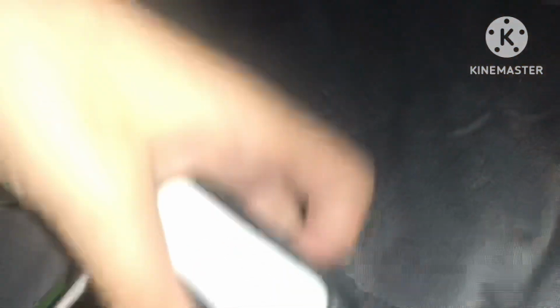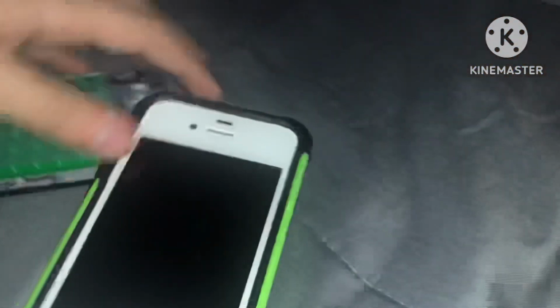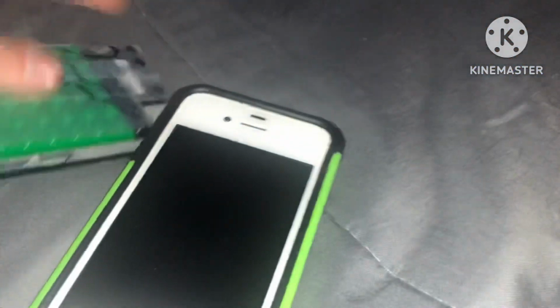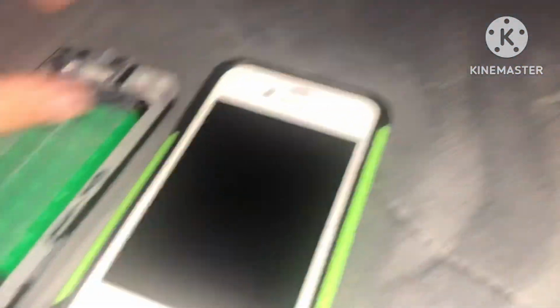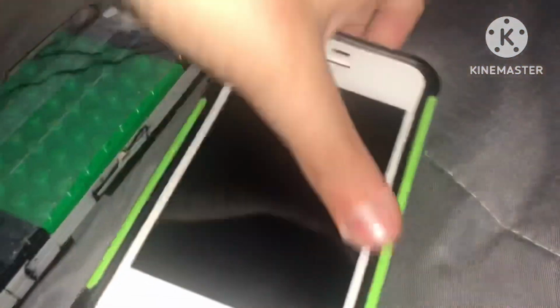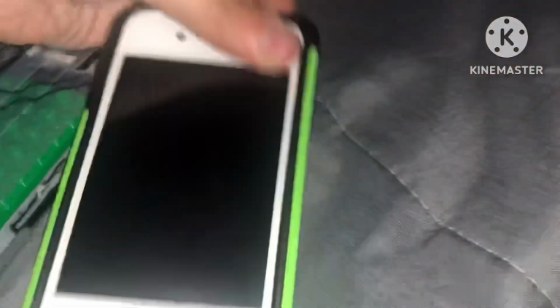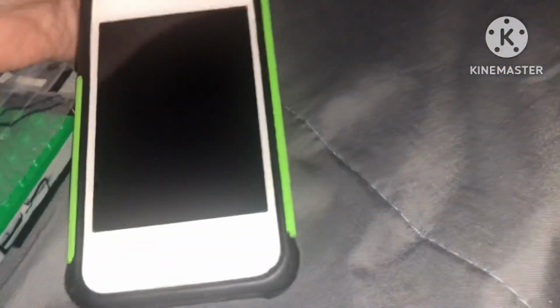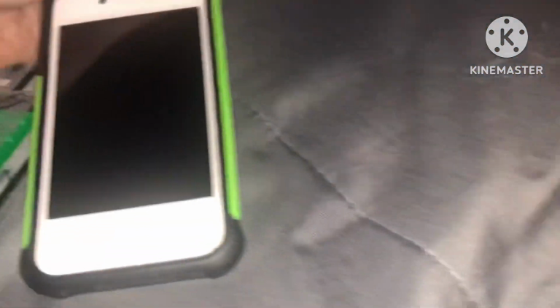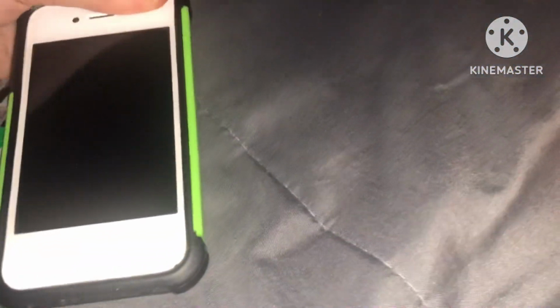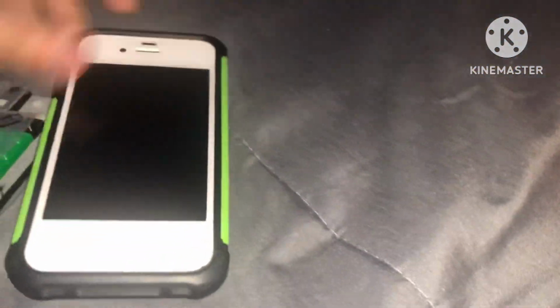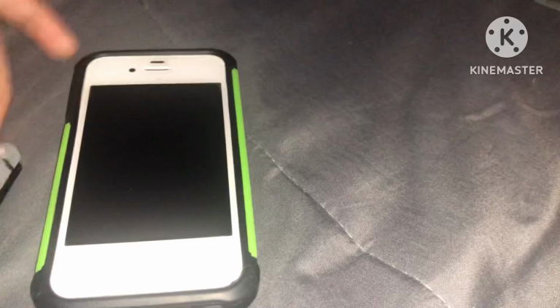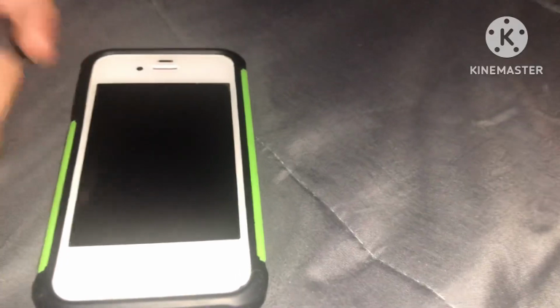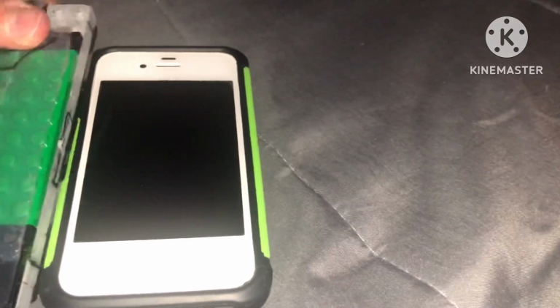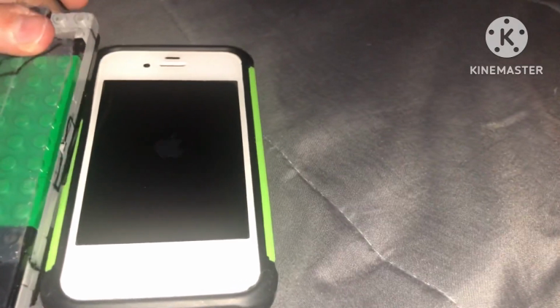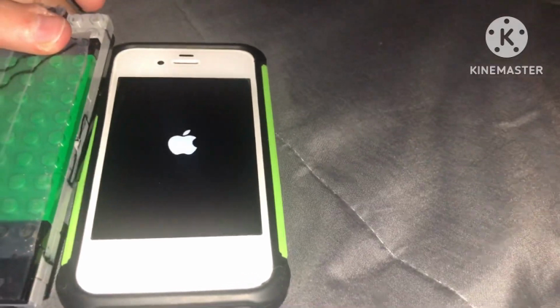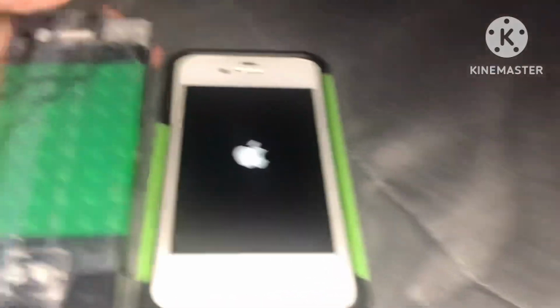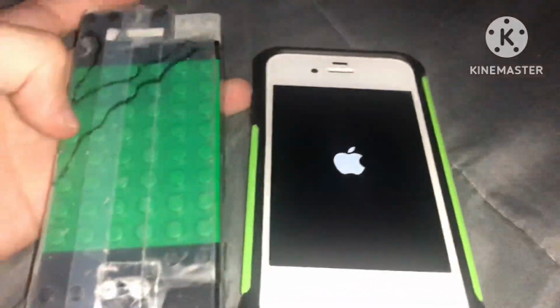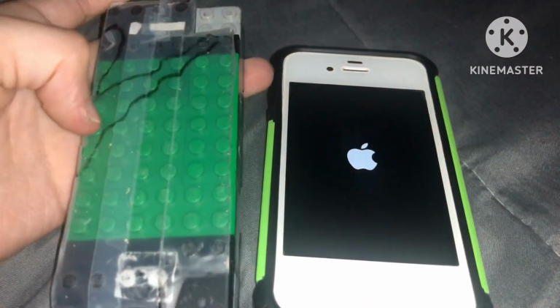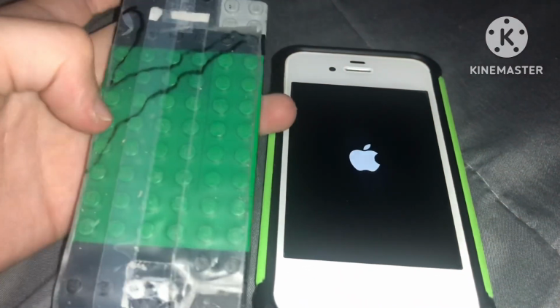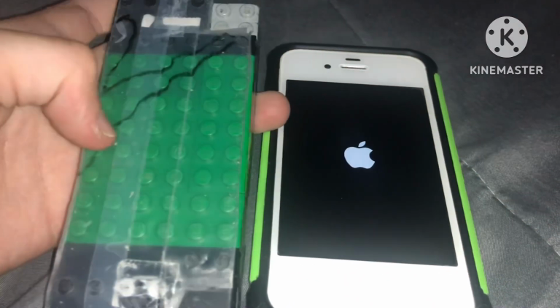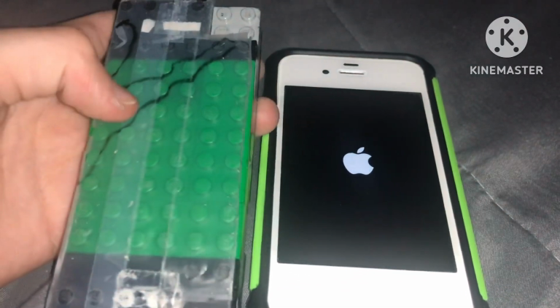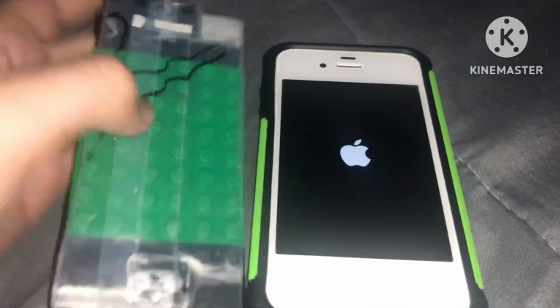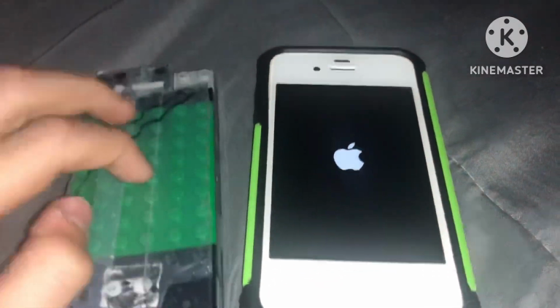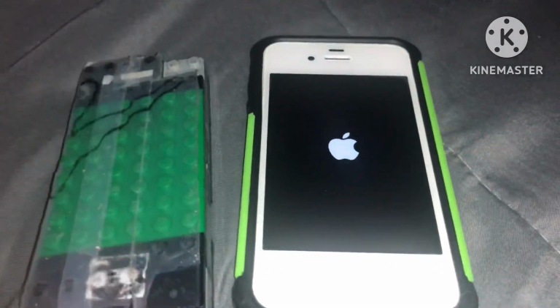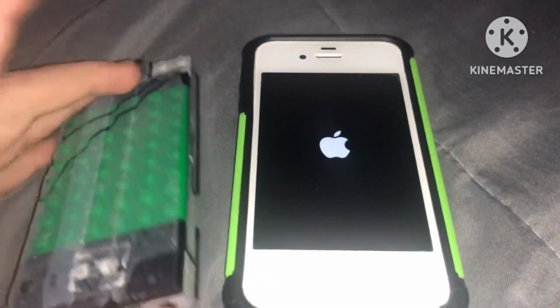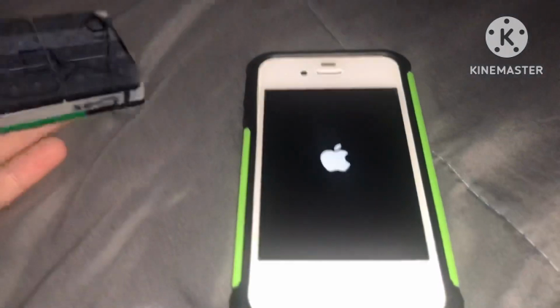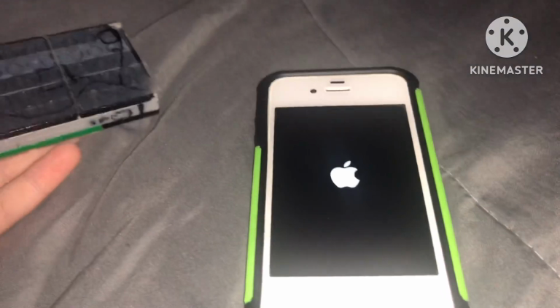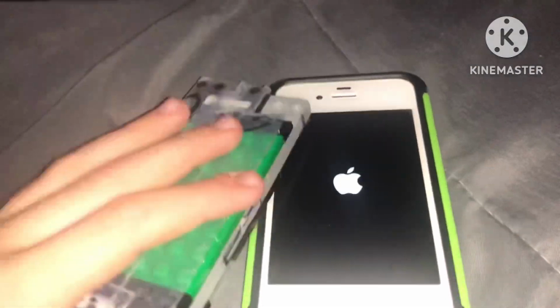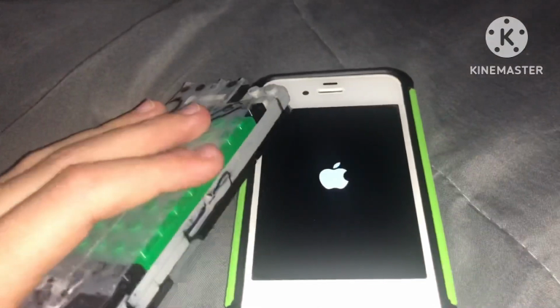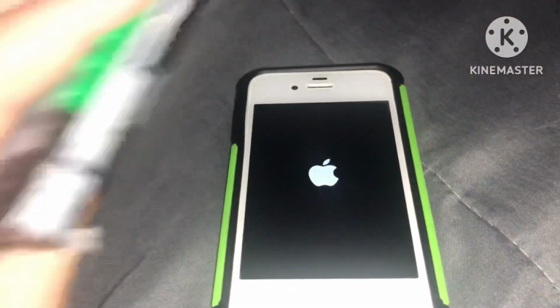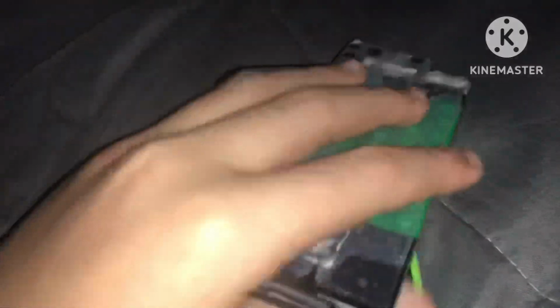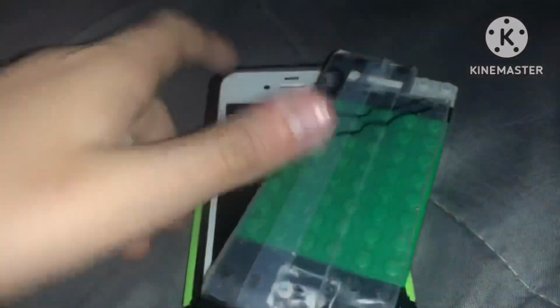We have two iPhone 4S here. They will work, but one of them has a cracked screen and they have a dead battery.